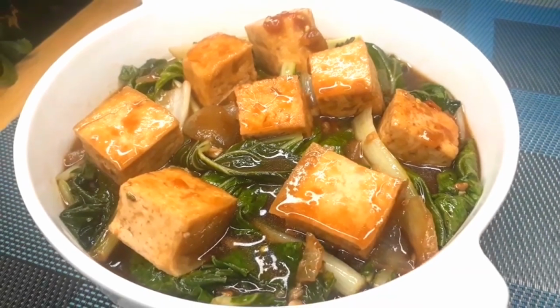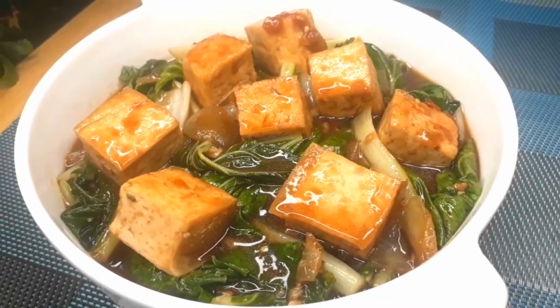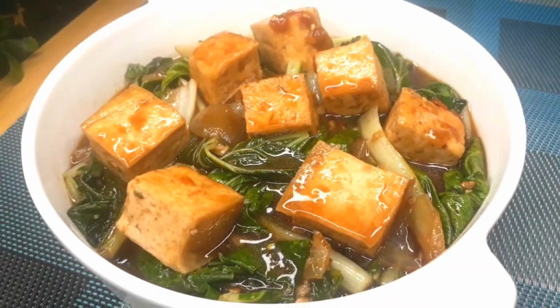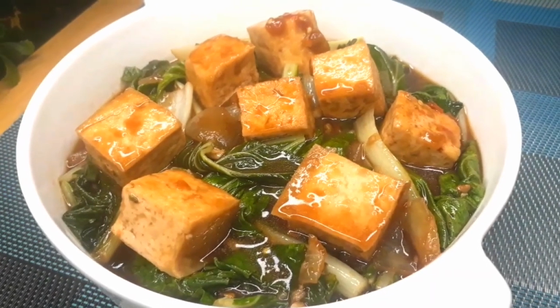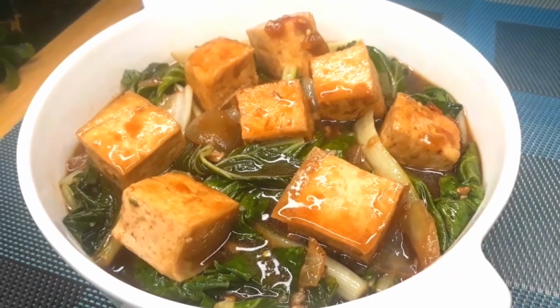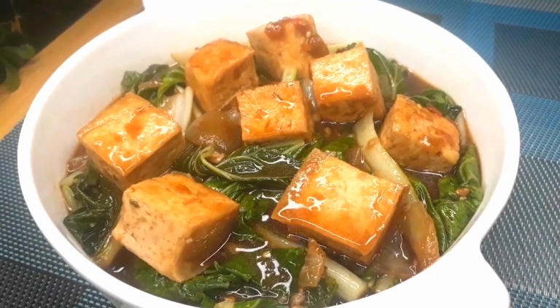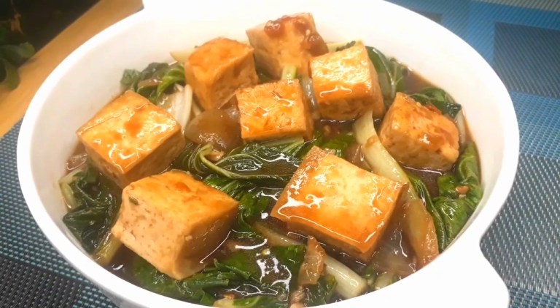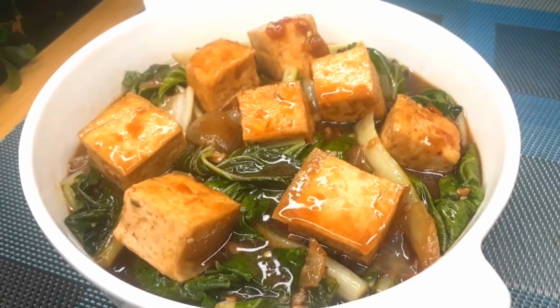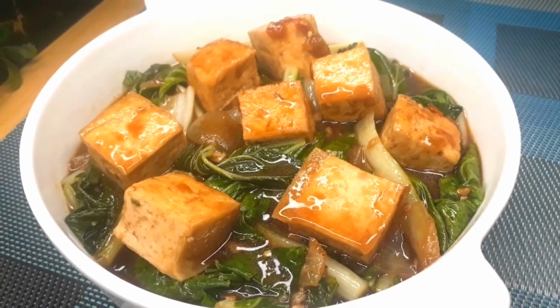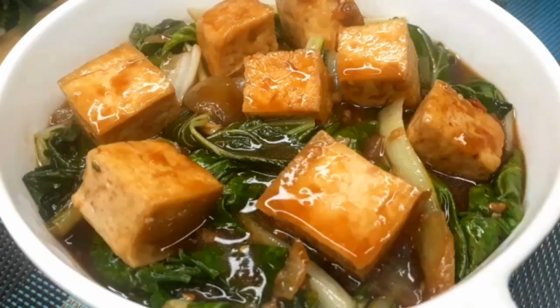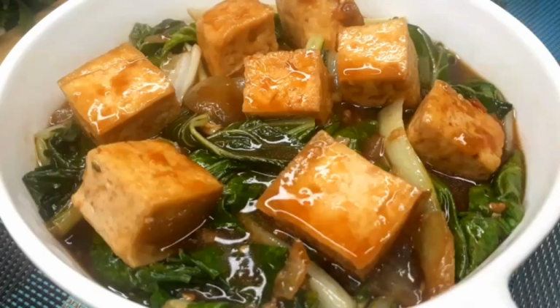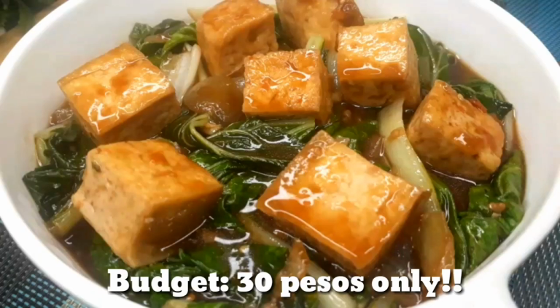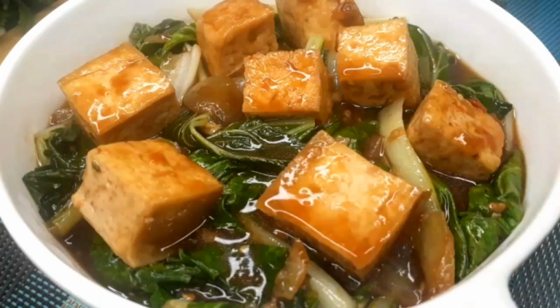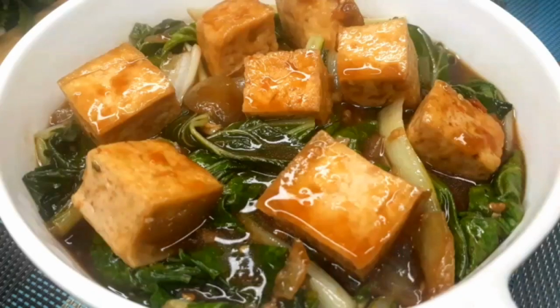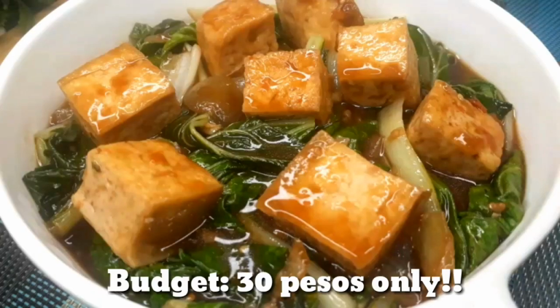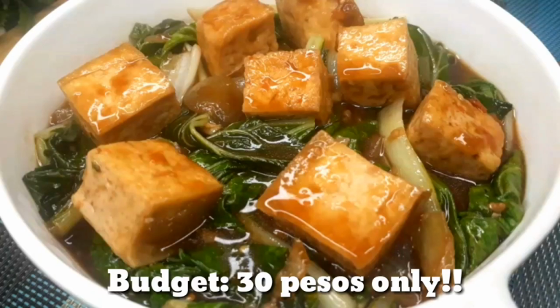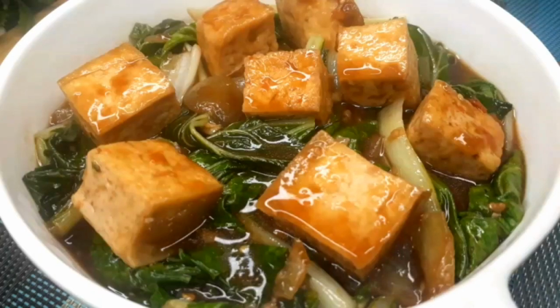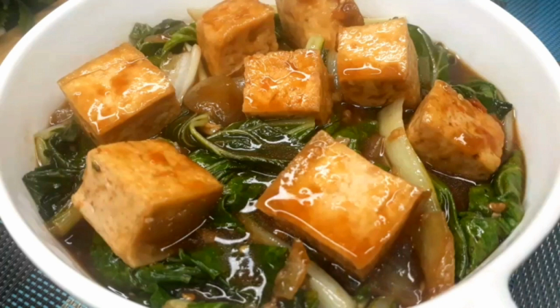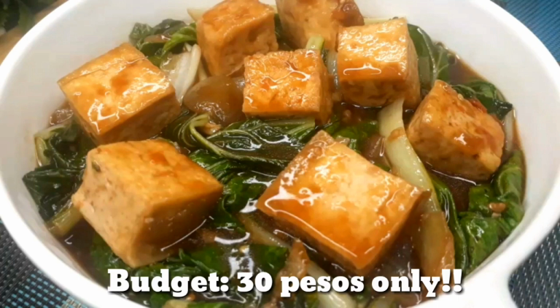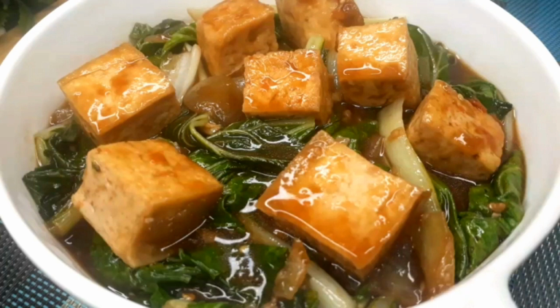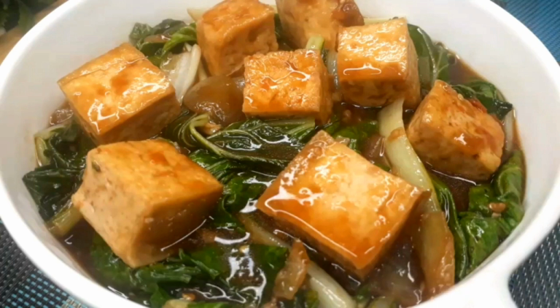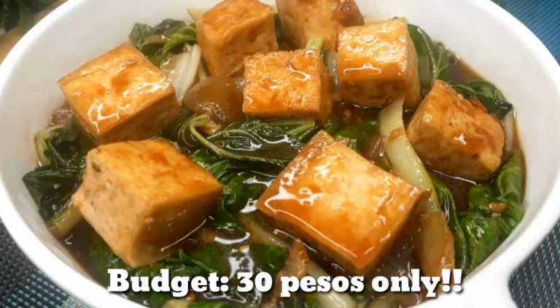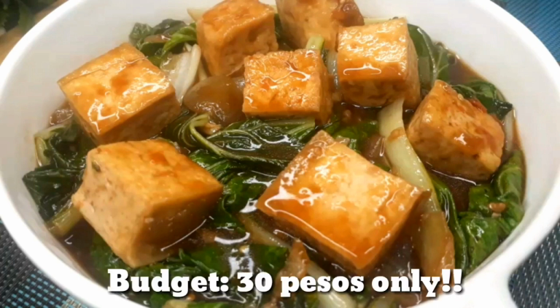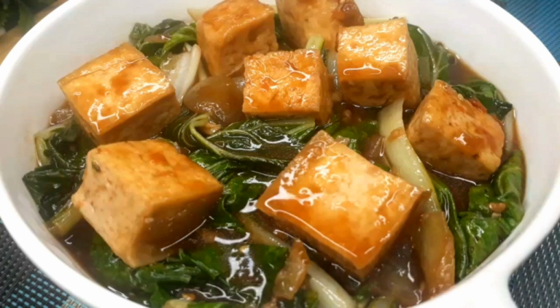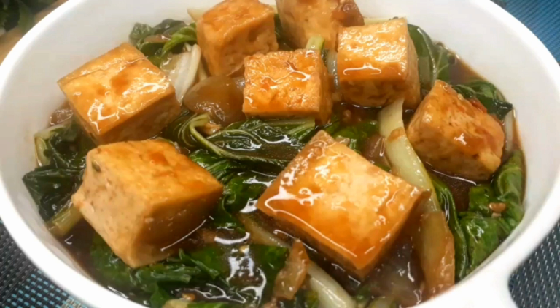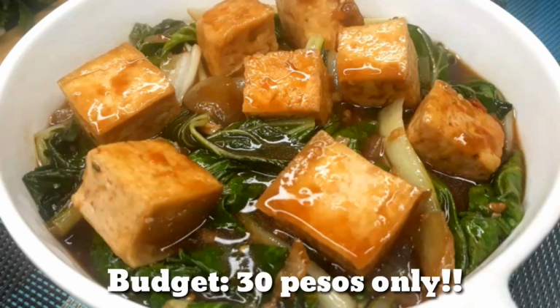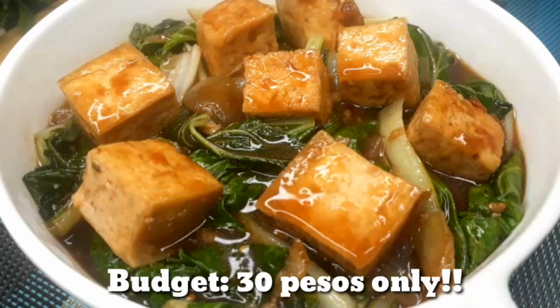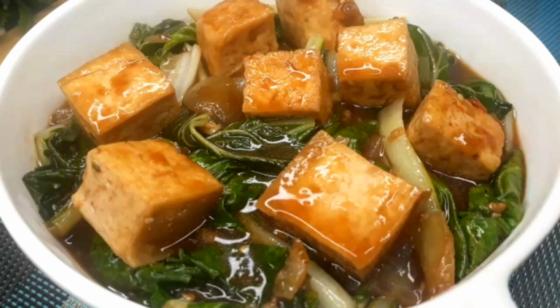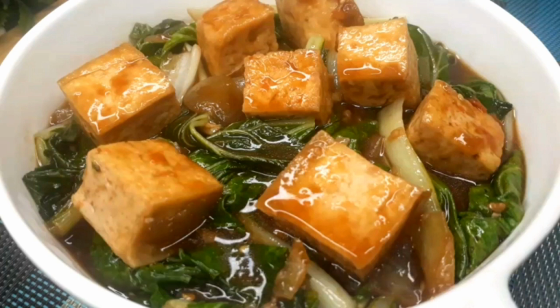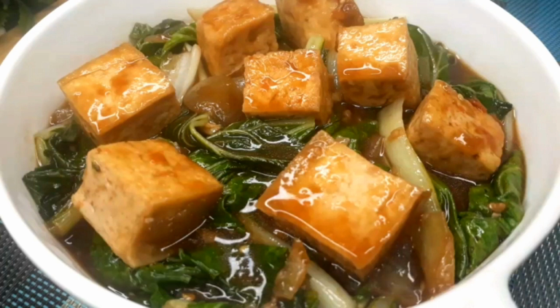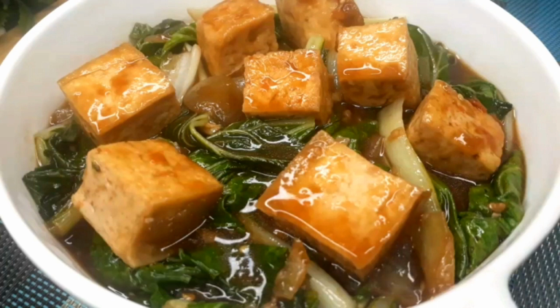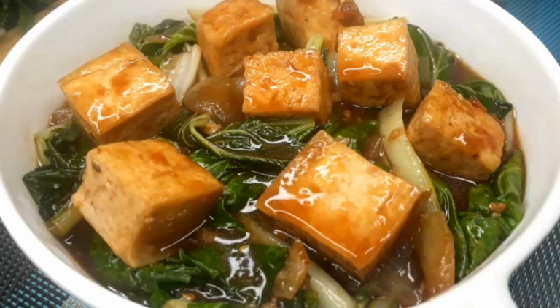This dish is very budget-friendly as it cost me only 30 pesos to make this recipe.